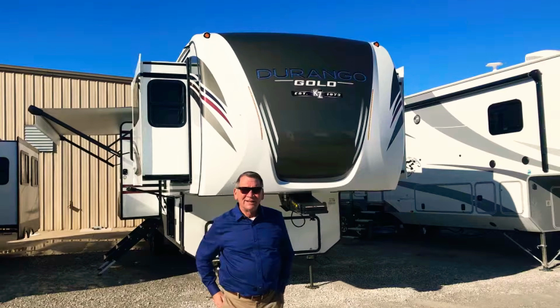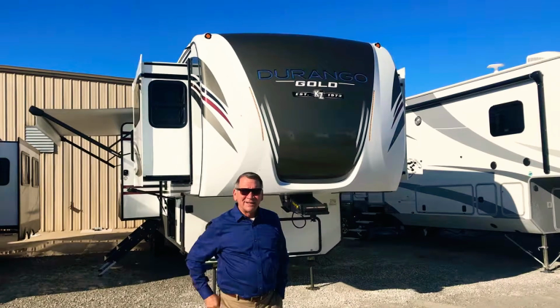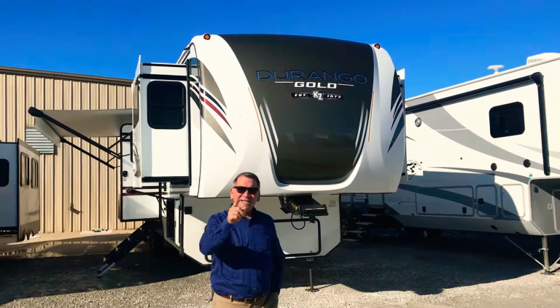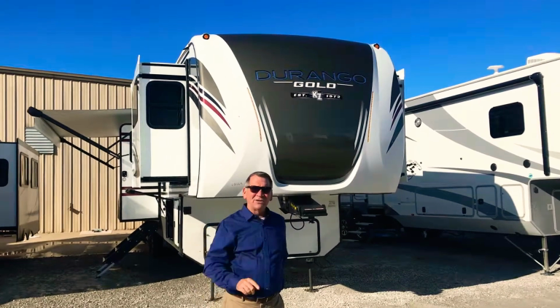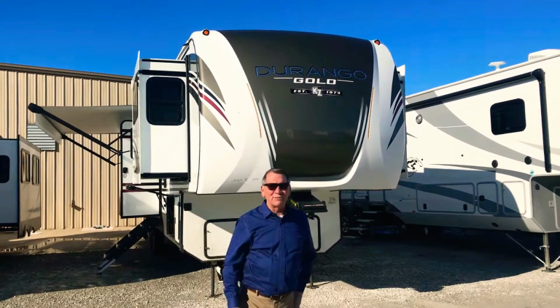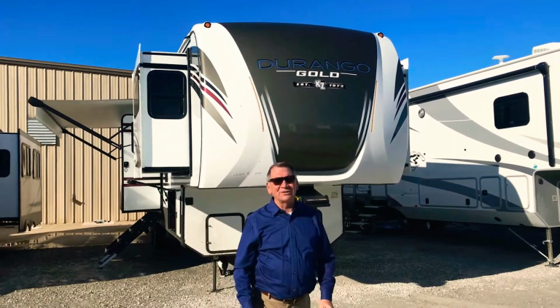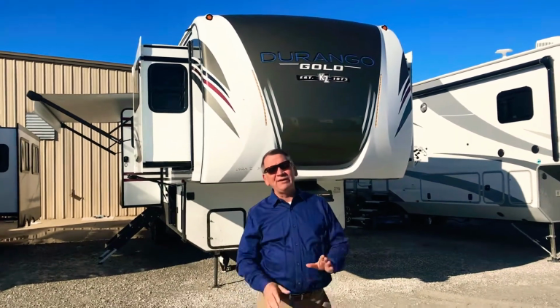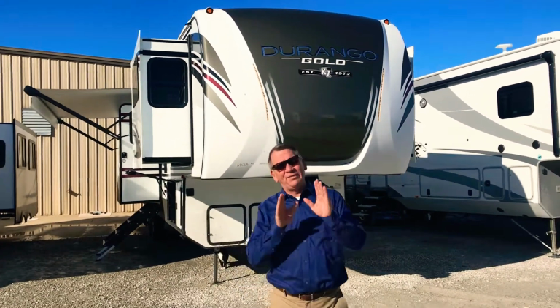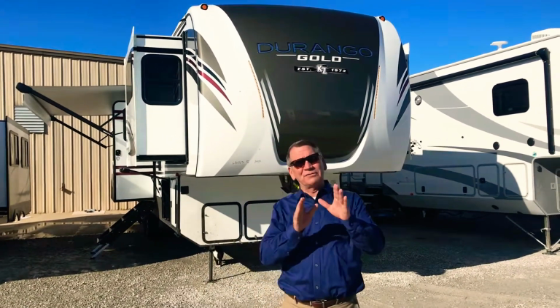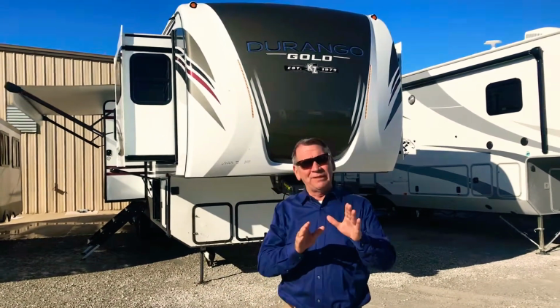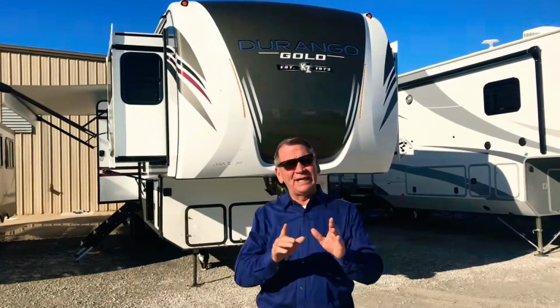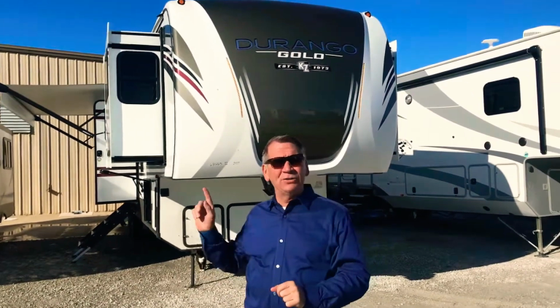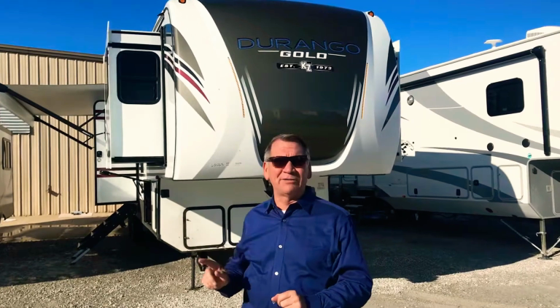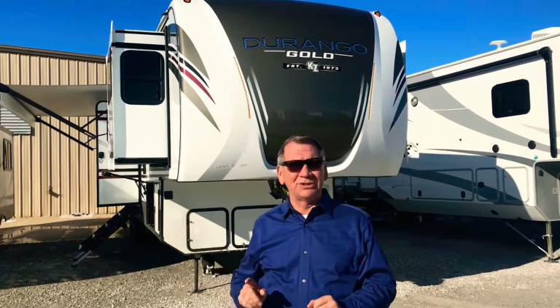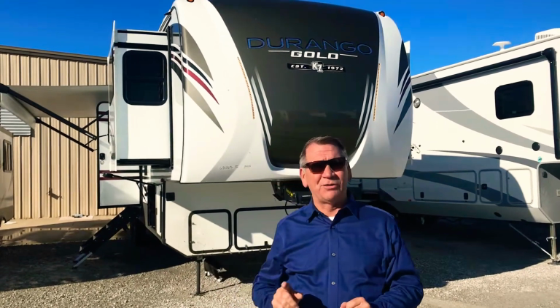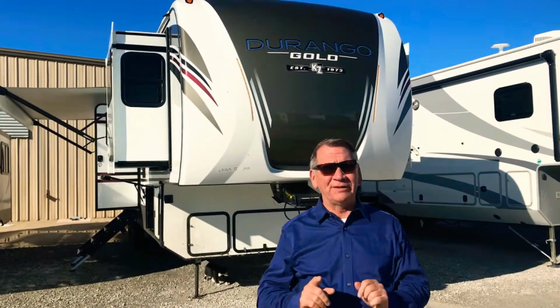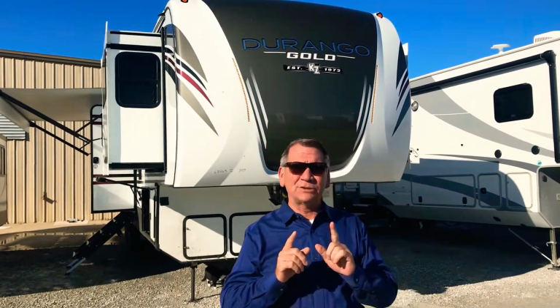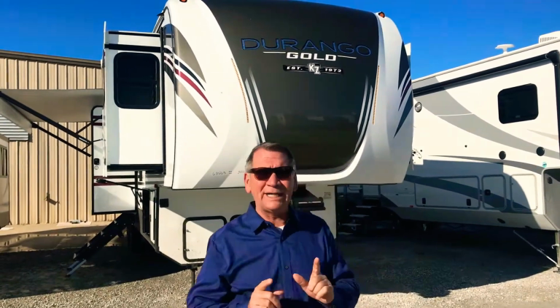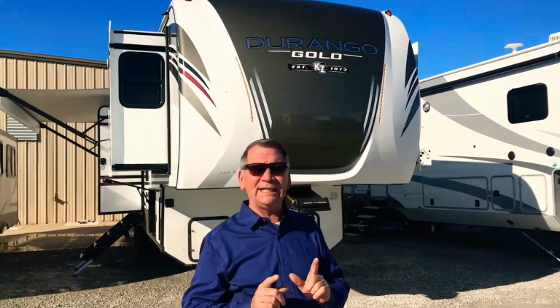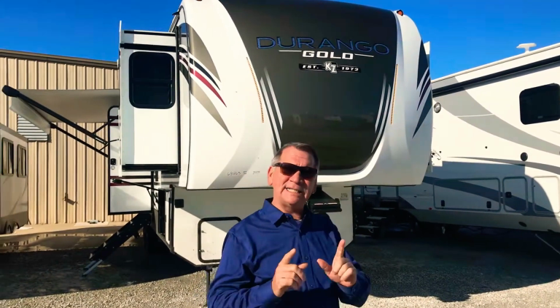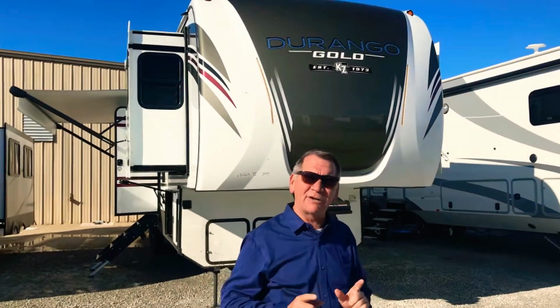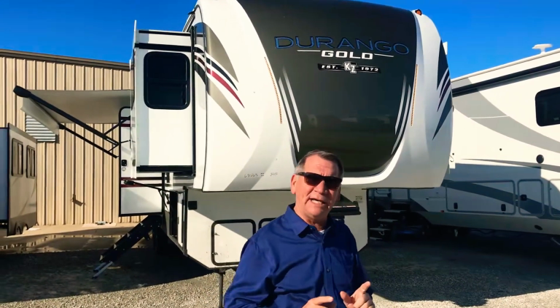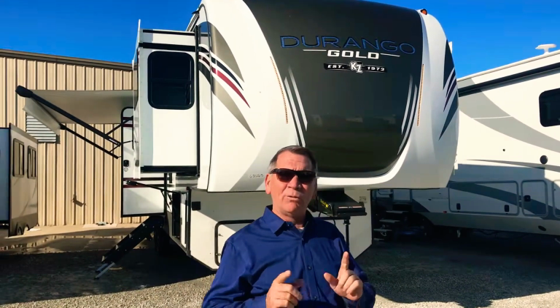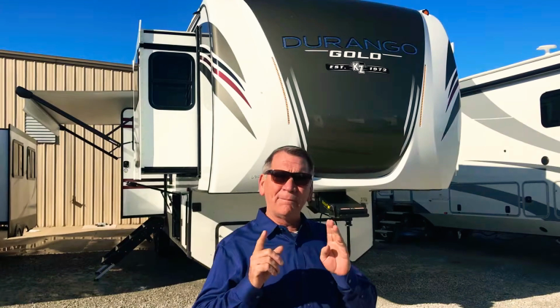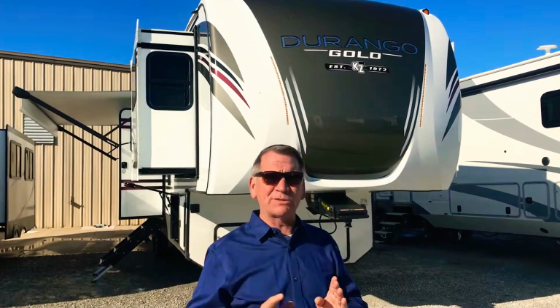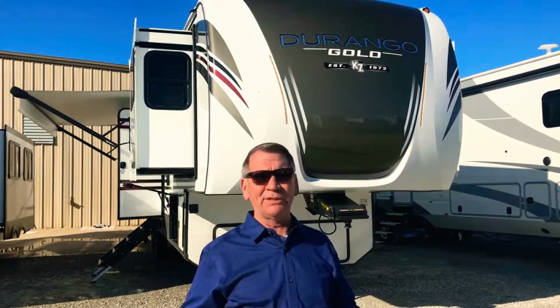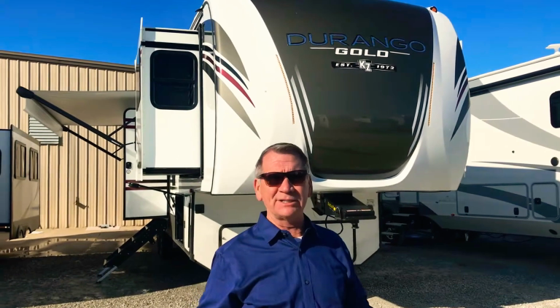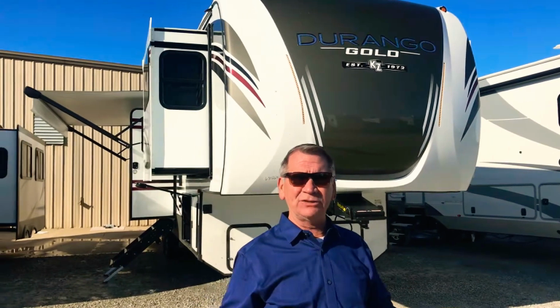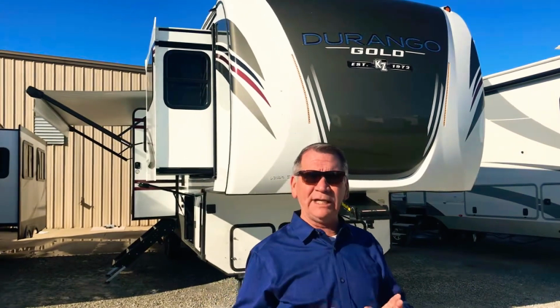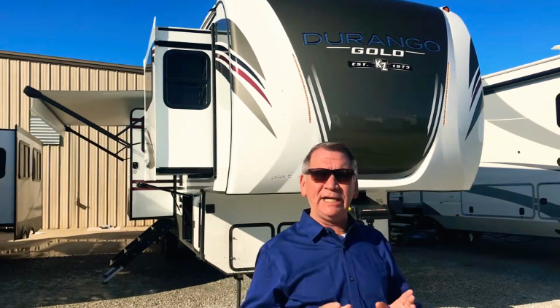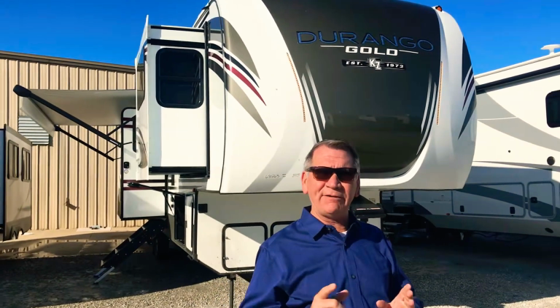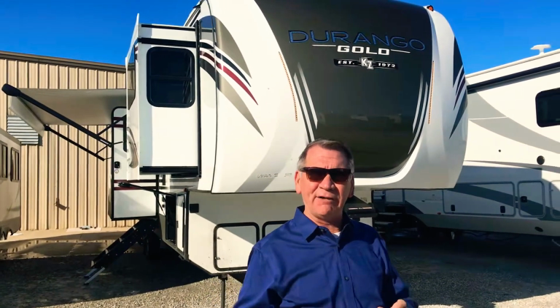Hi guys, Darrell Ohler for Wilder RV. Thanks for joining me today. A new arrival I want to show off. This is a 2019 KZ RV, one of our most popular models. It's a 380 FLF.